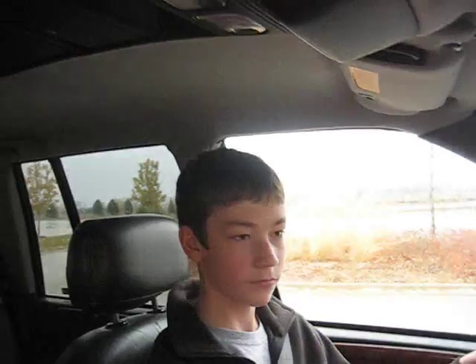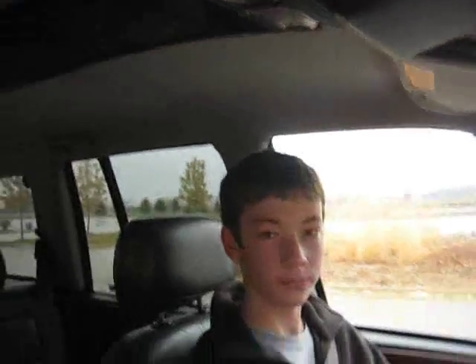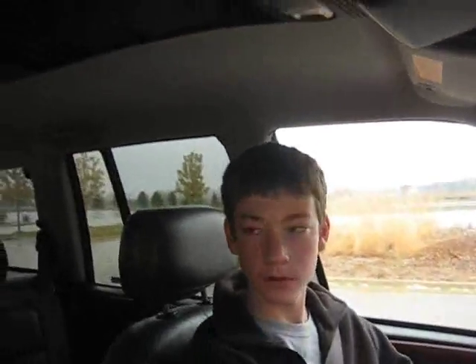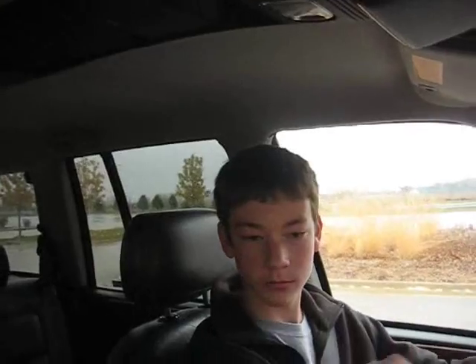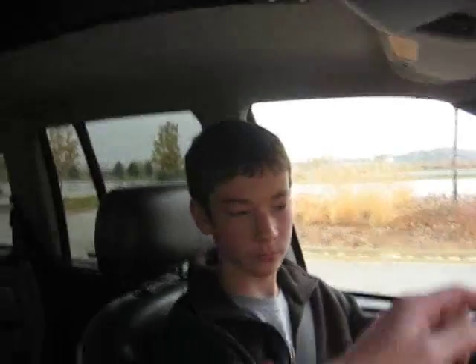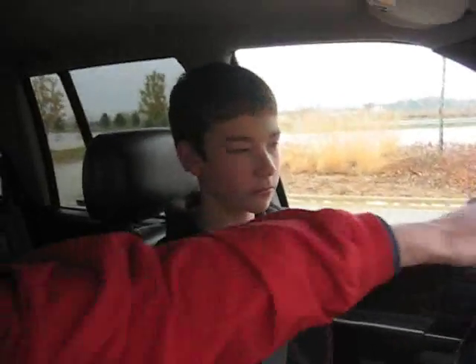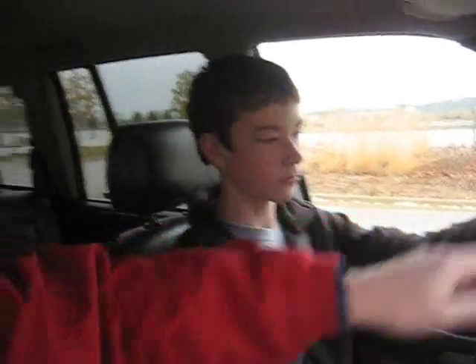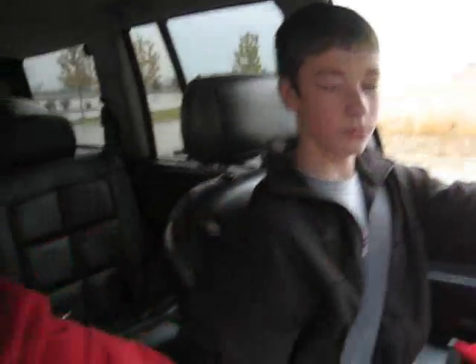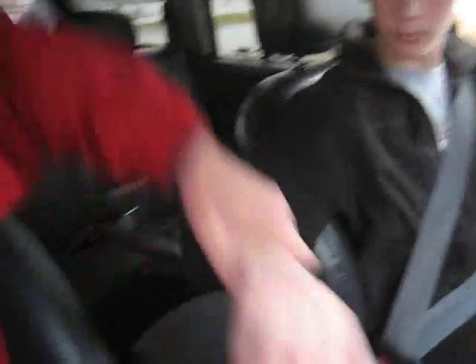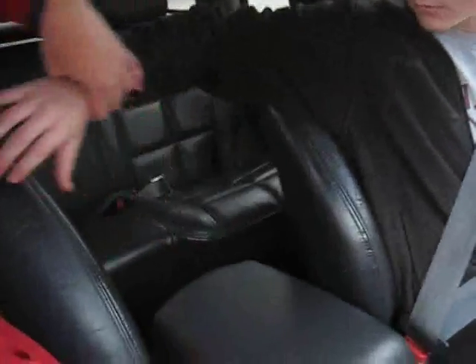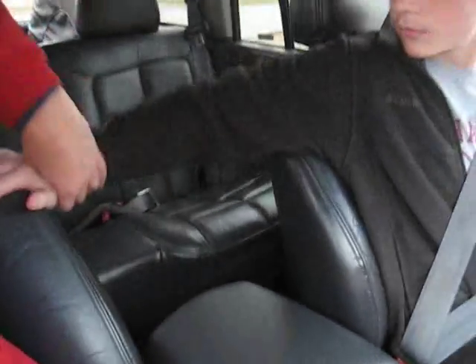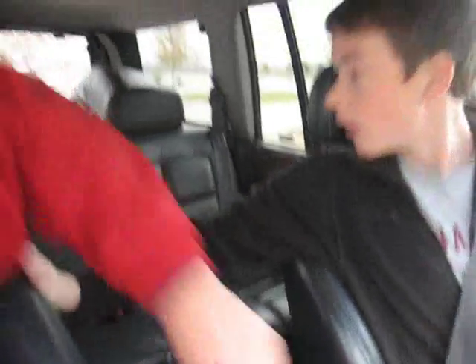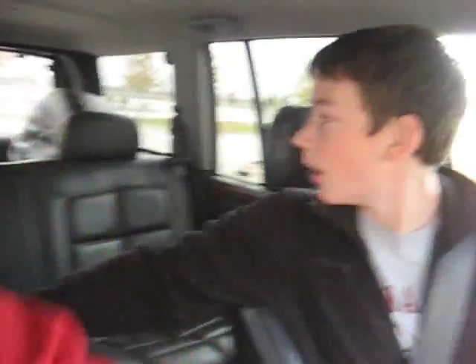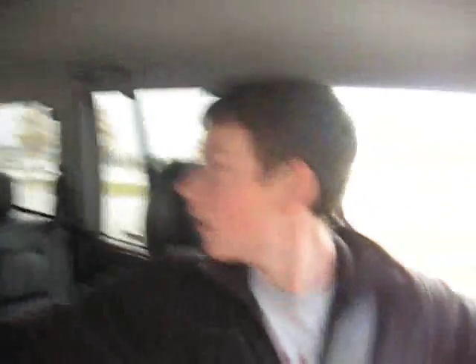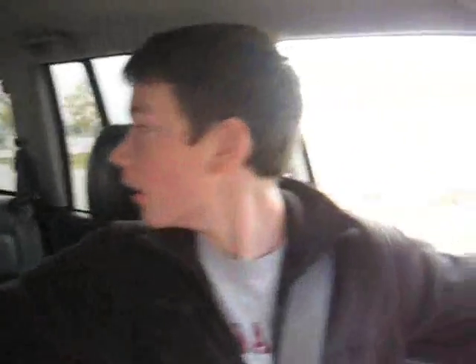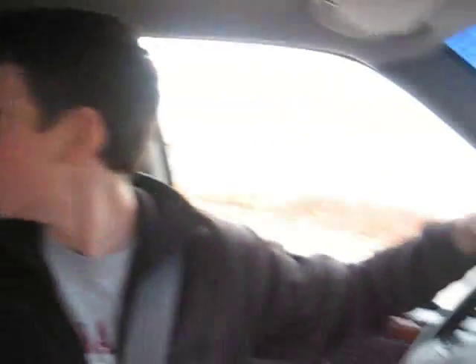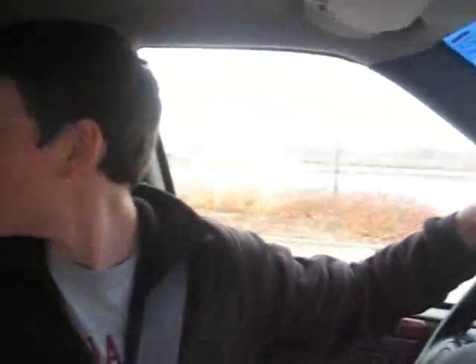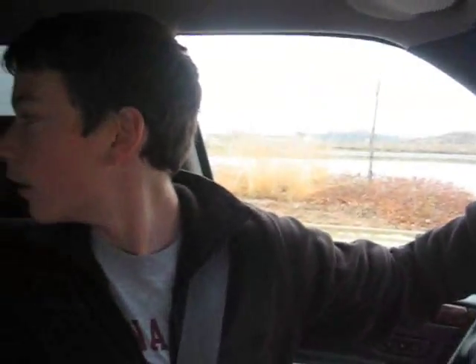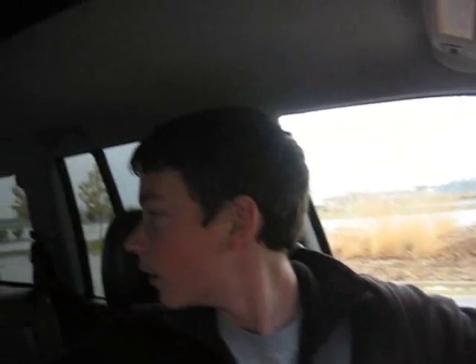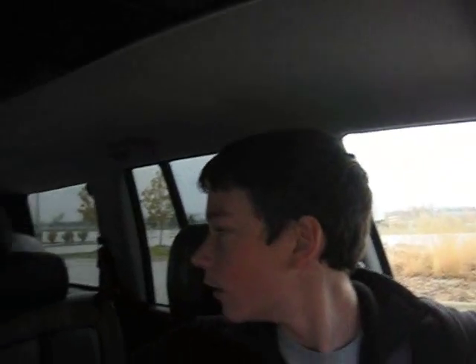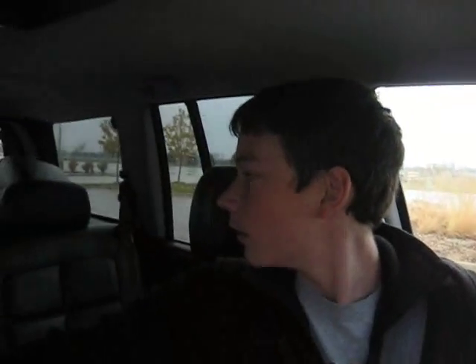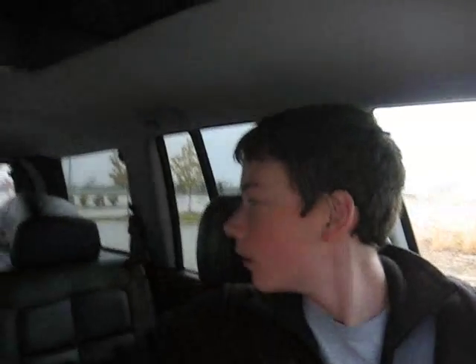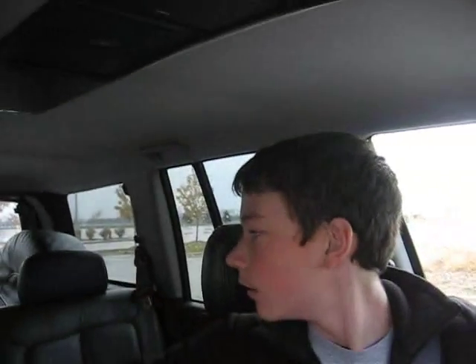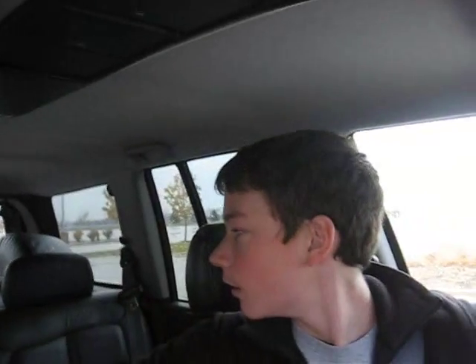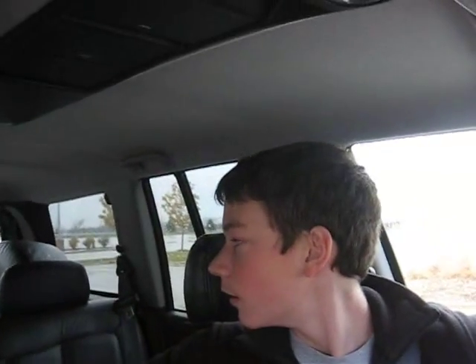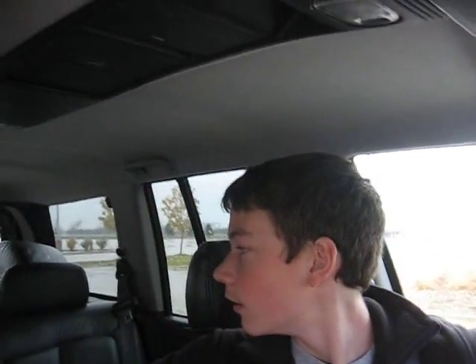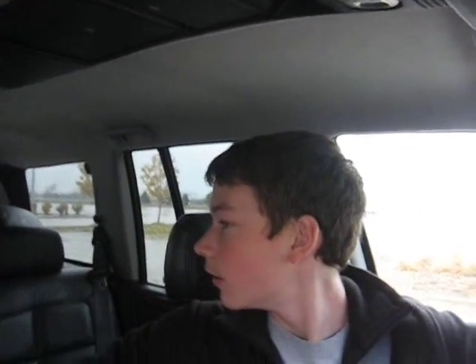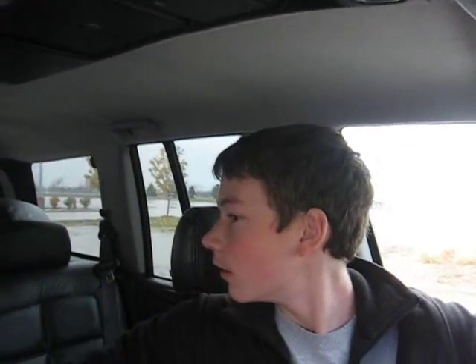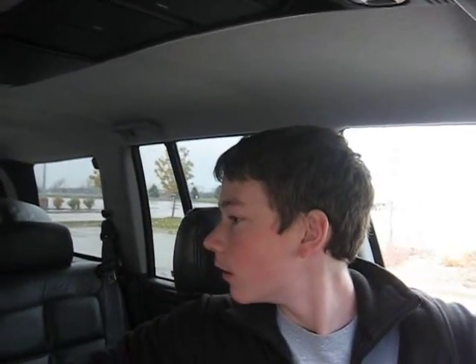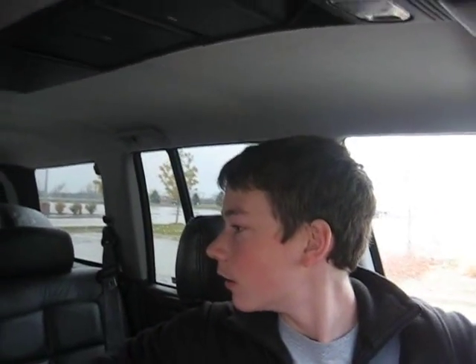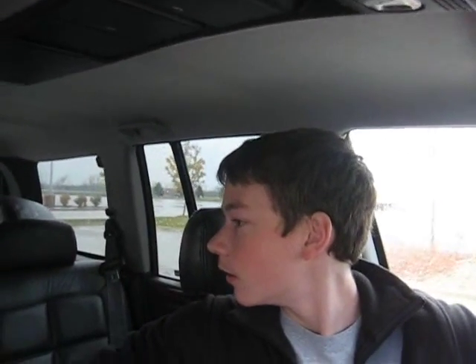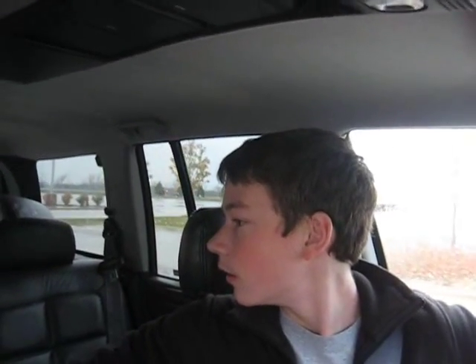This is the position for reverse — hand on here. This hand goes on the back of this seat, and you look back. That's the perfect position for reverse. Put it back where we found it, where the car was.